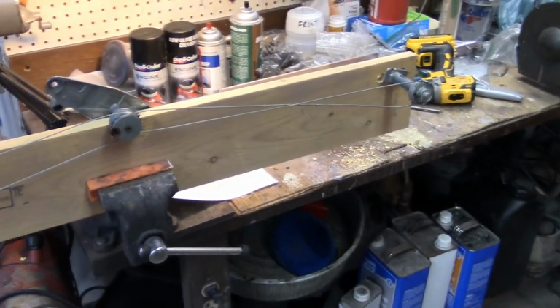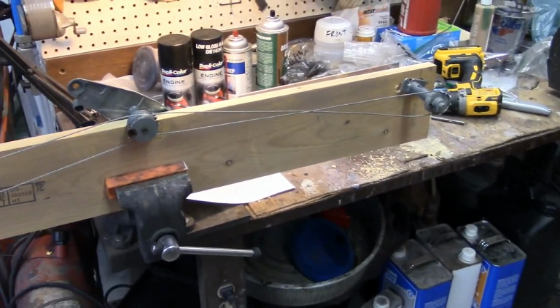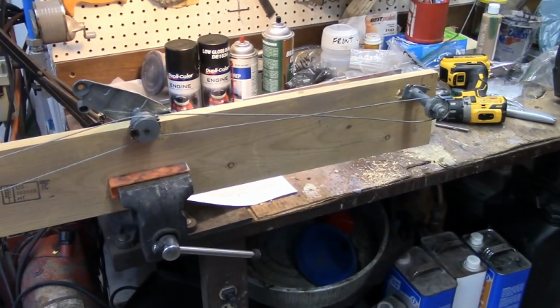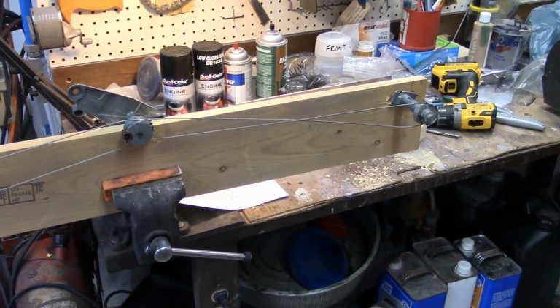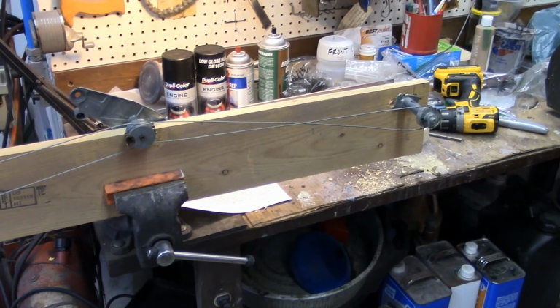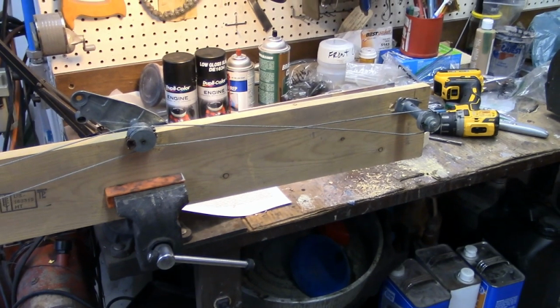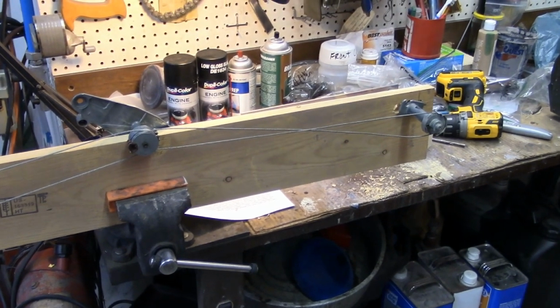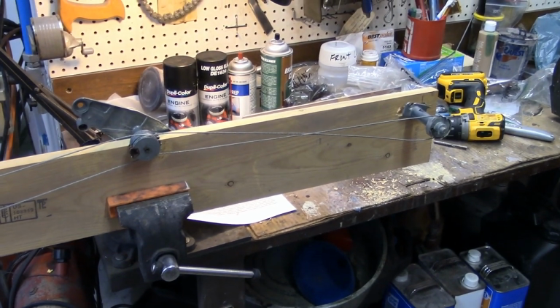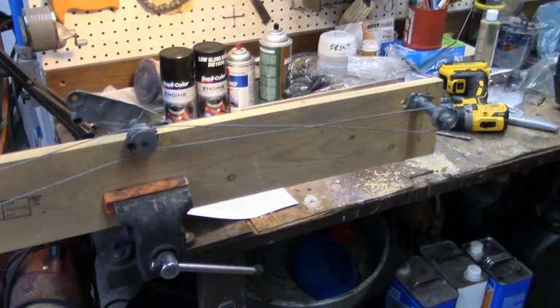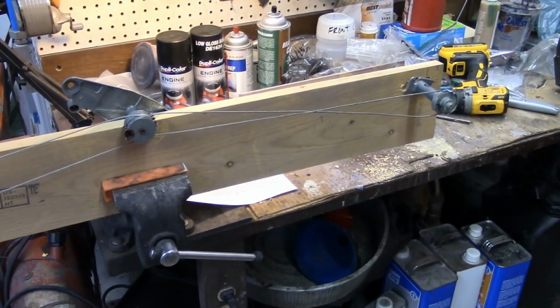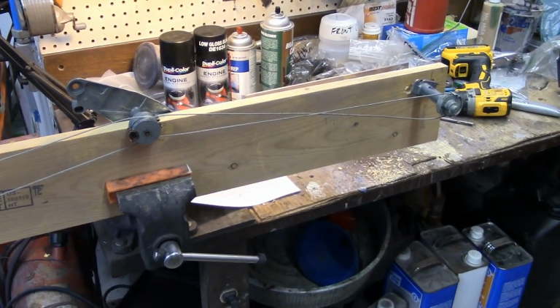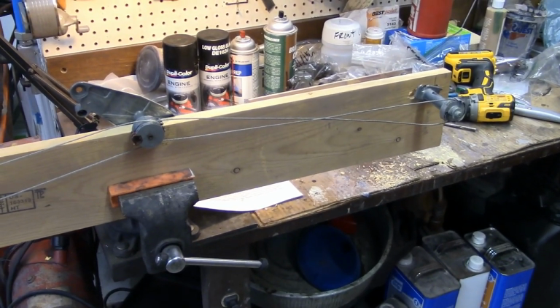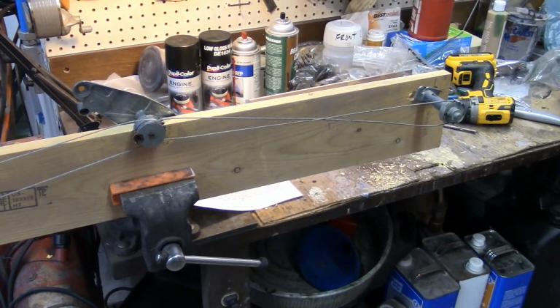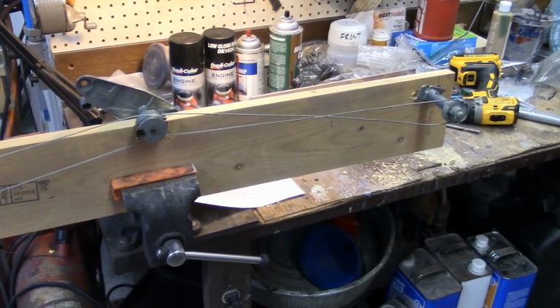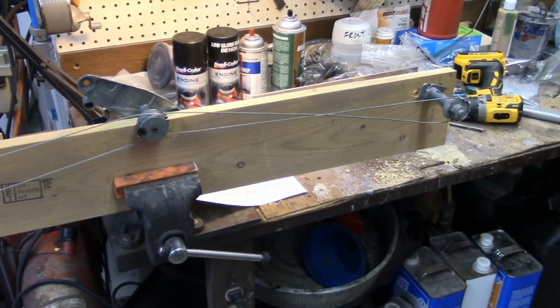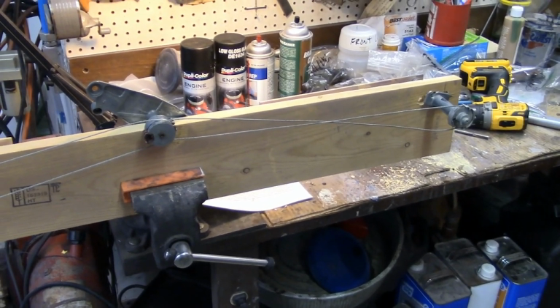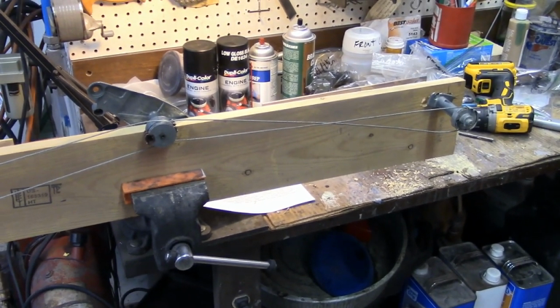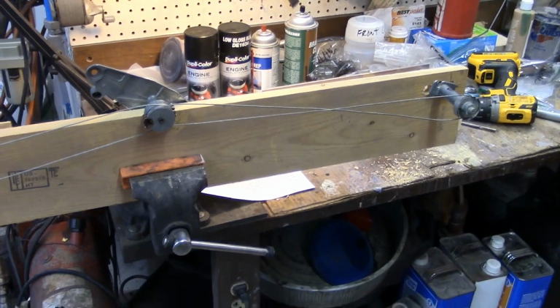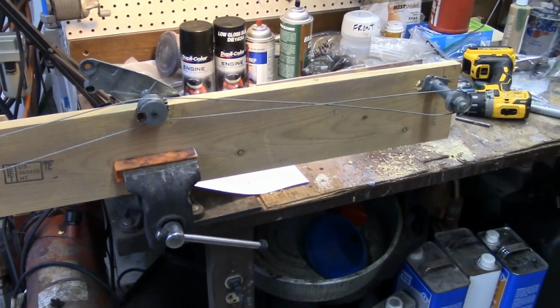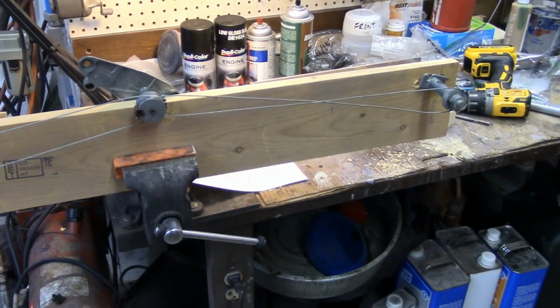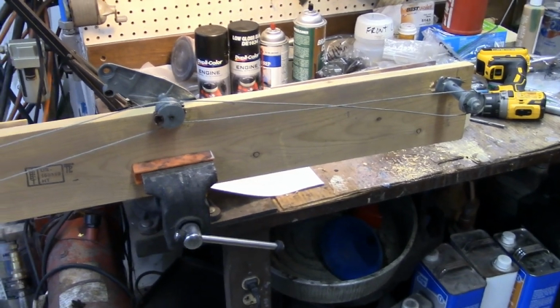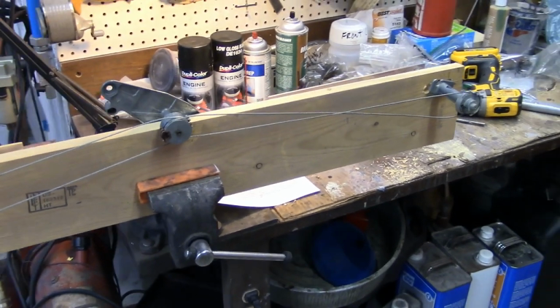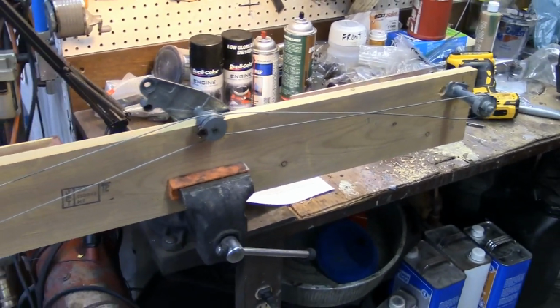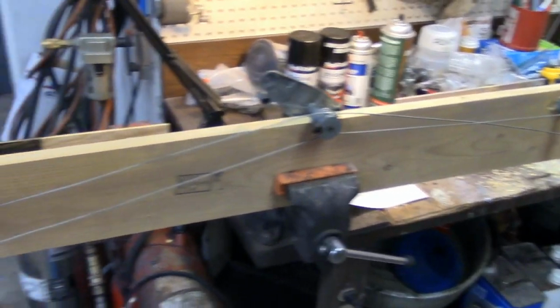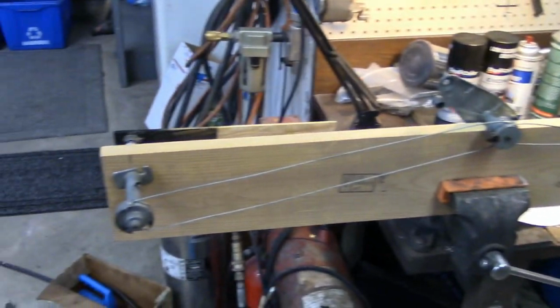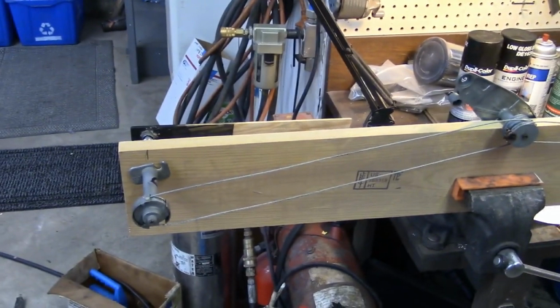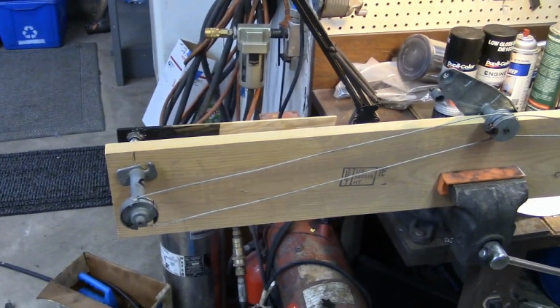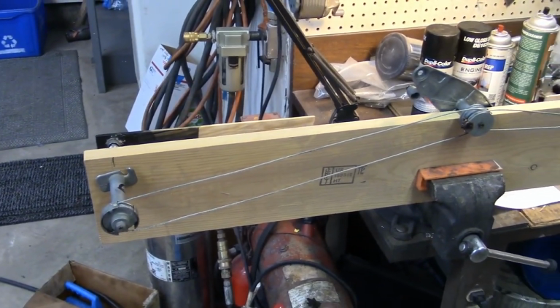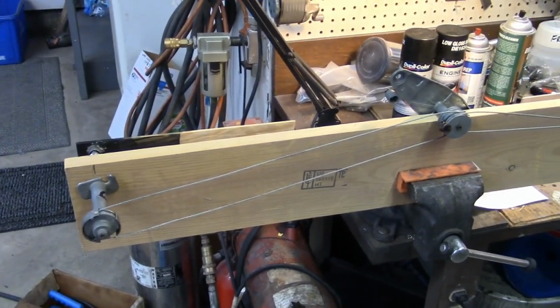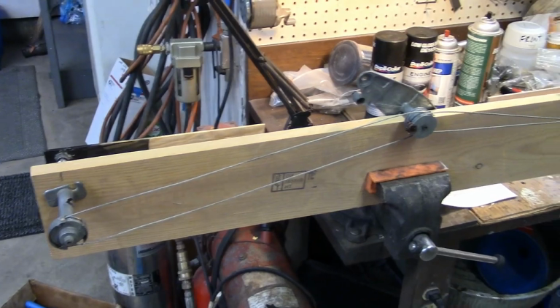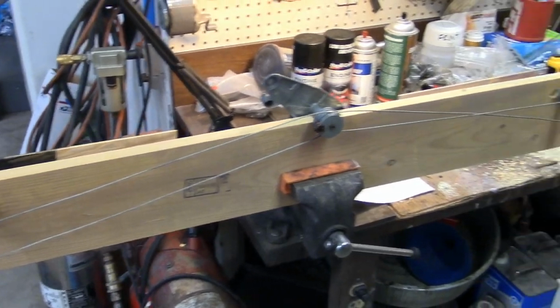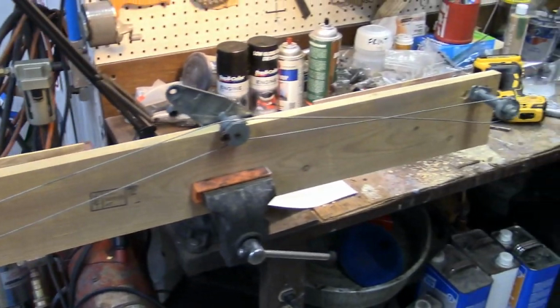So unless someone out there has an accurate diagram for a 1955 Buick Sentry model 66R, let me know. I'd like to get these things in there properly.